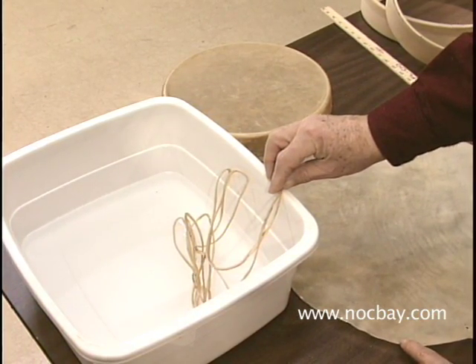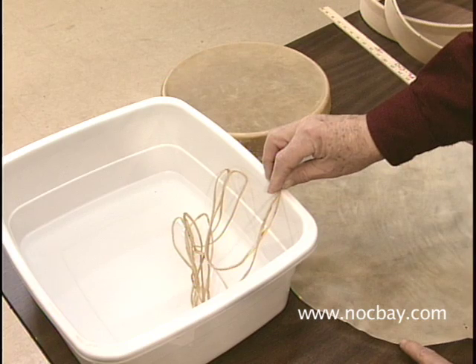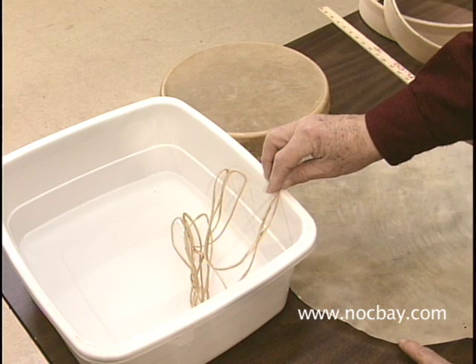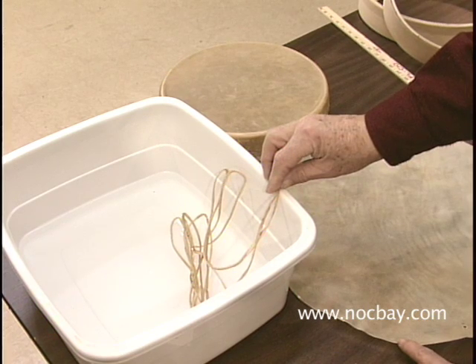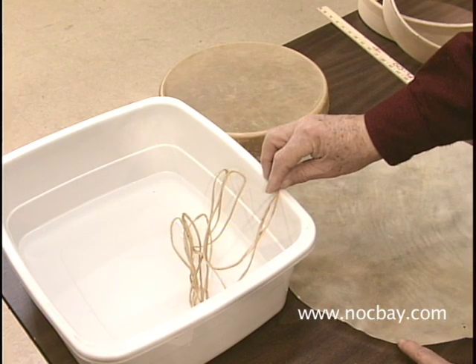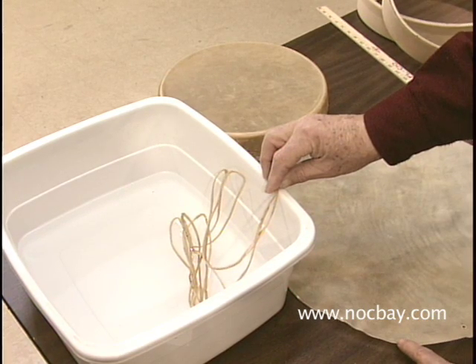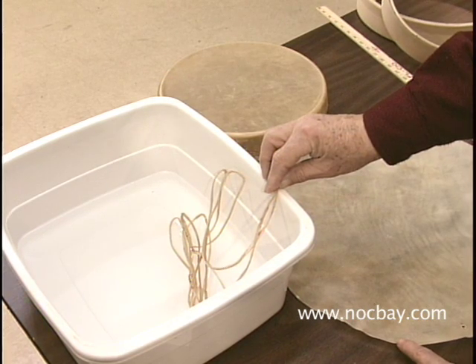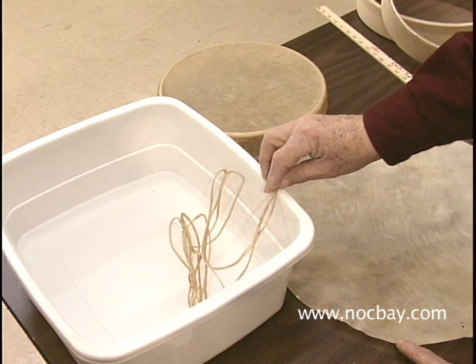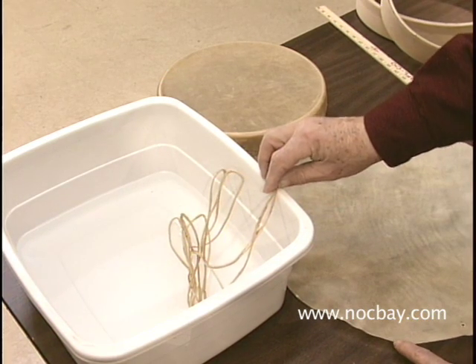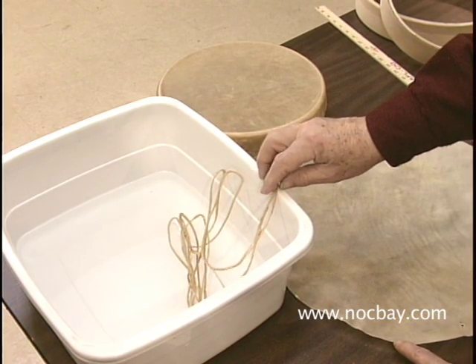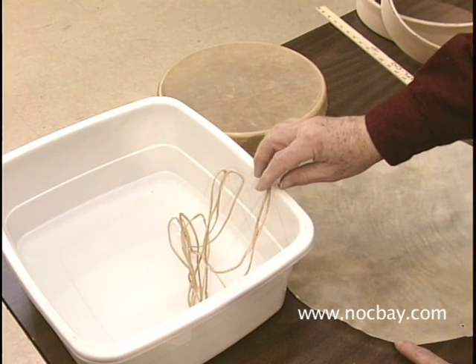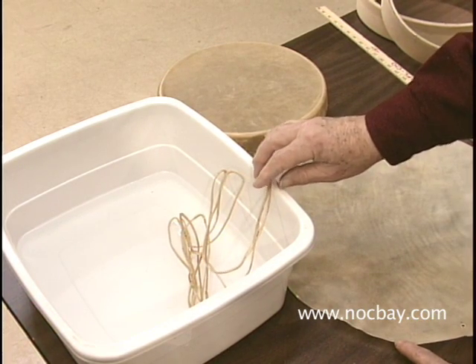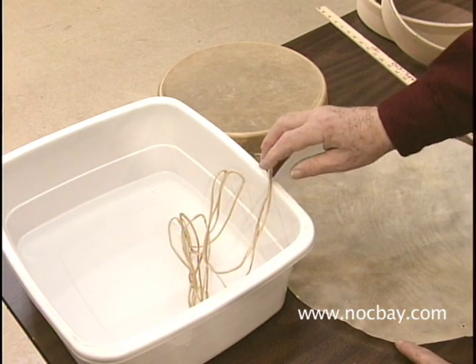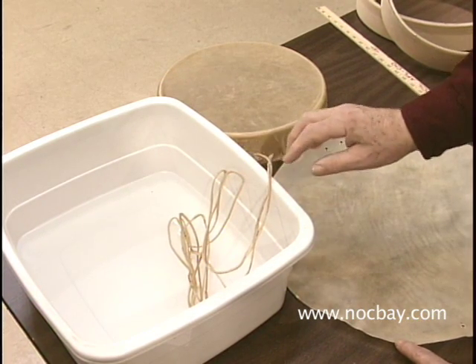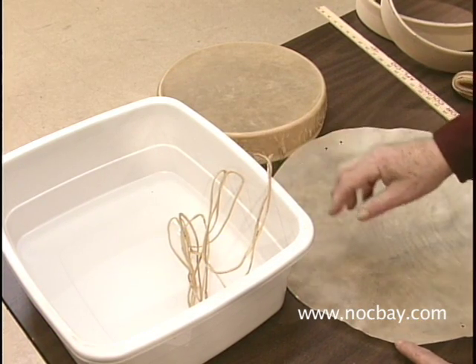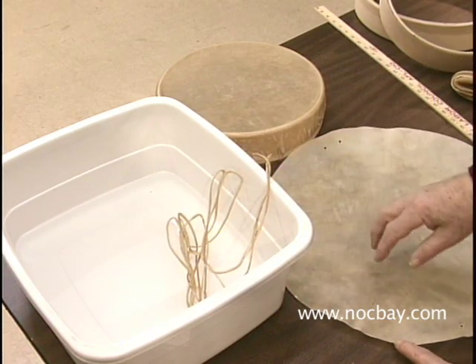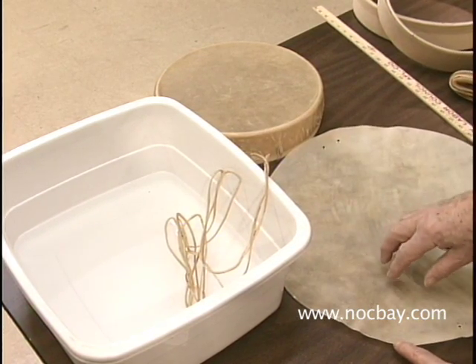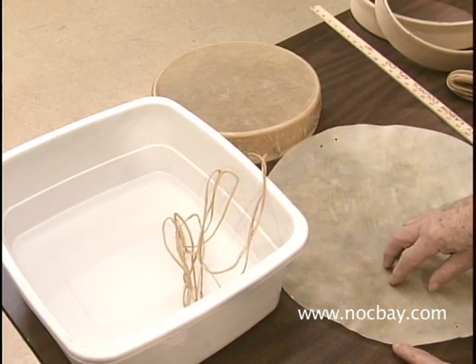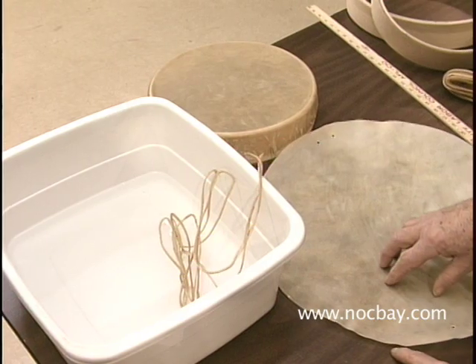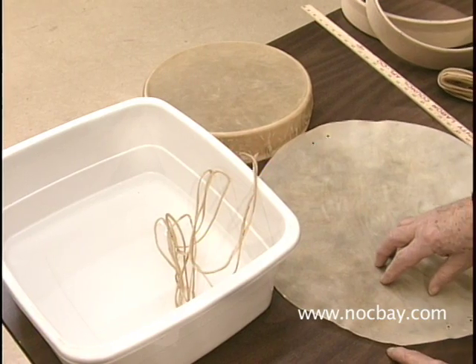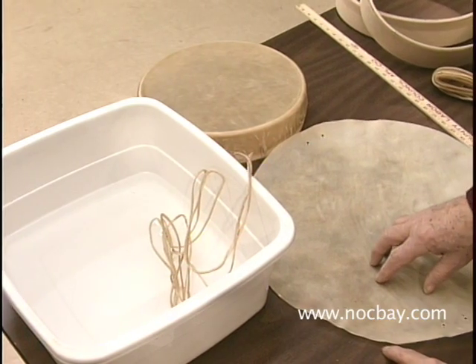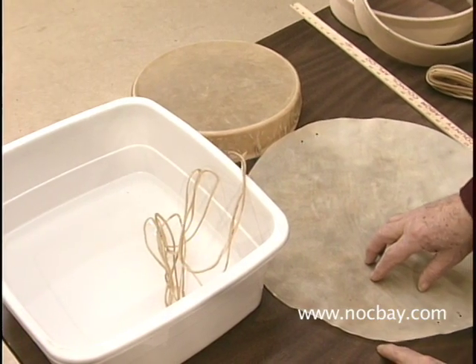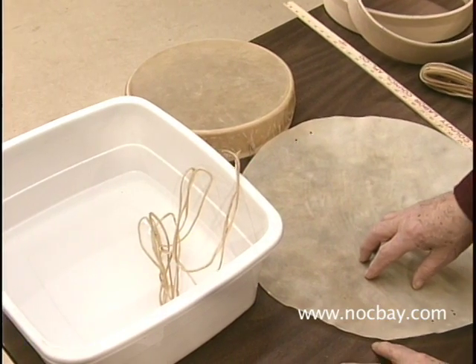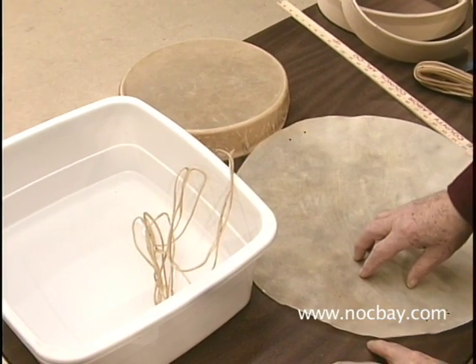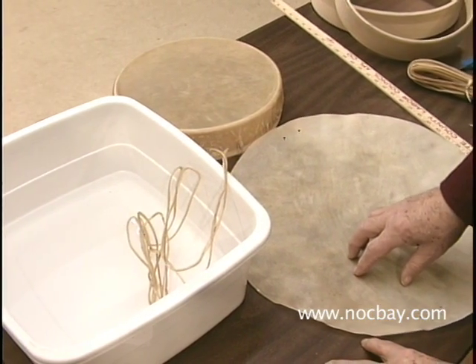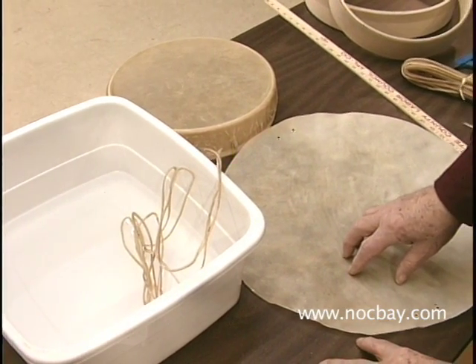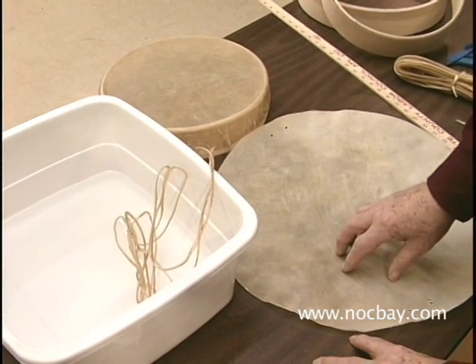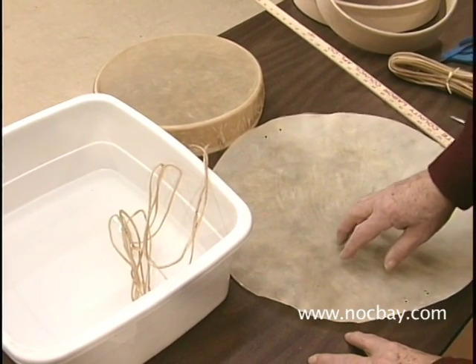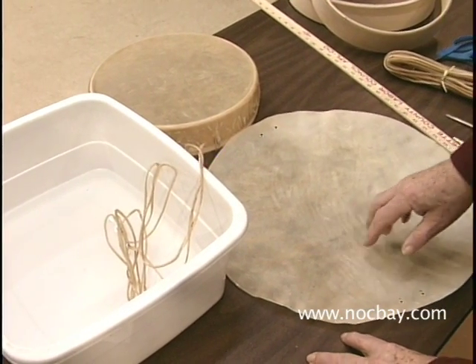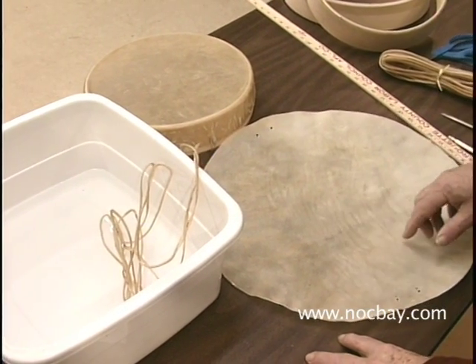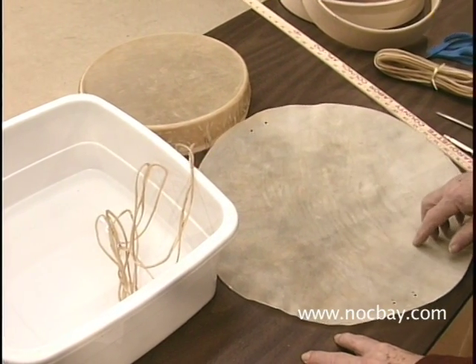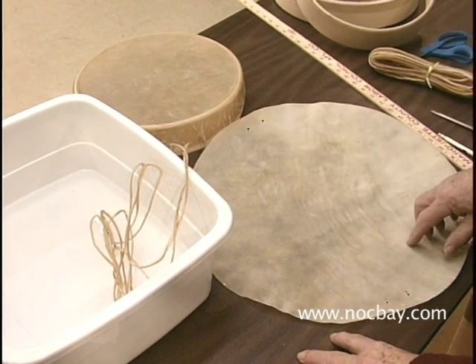If you soak it too long, you will weaken both the head and the lacing, increasing their ability to tear as they dry. Deer and elk rawhide will need more time soaking than cow.